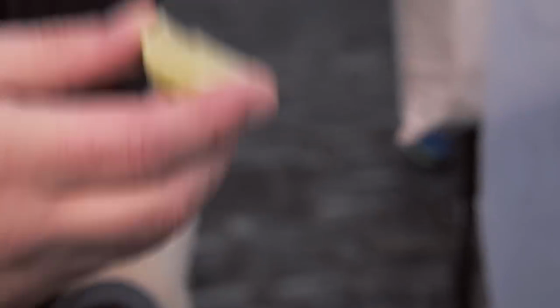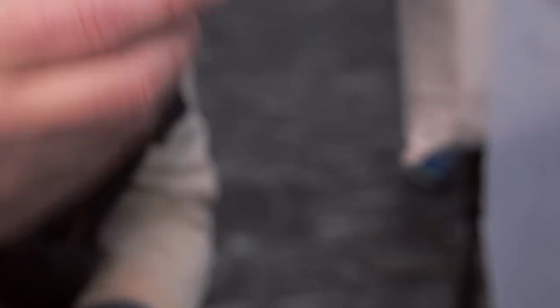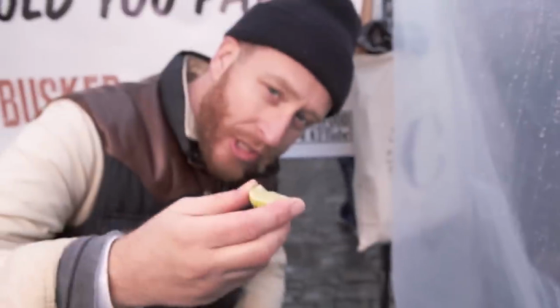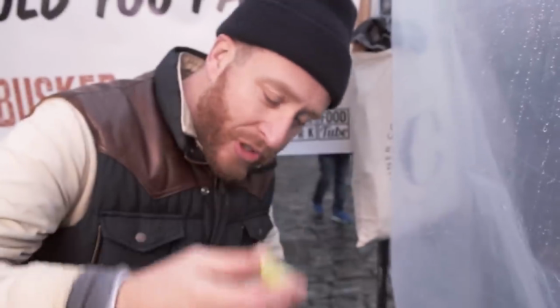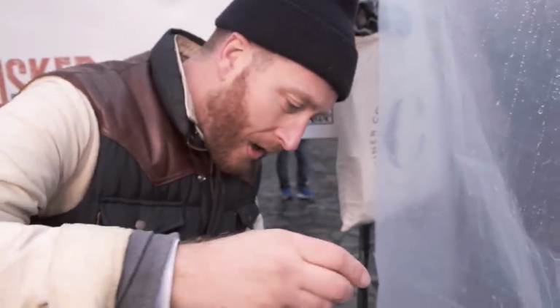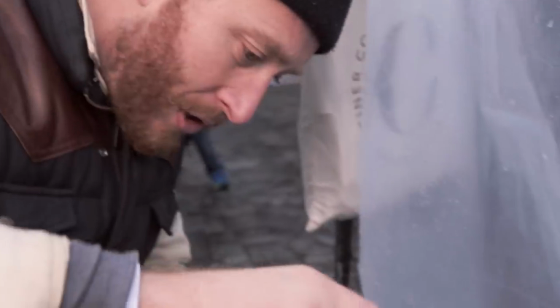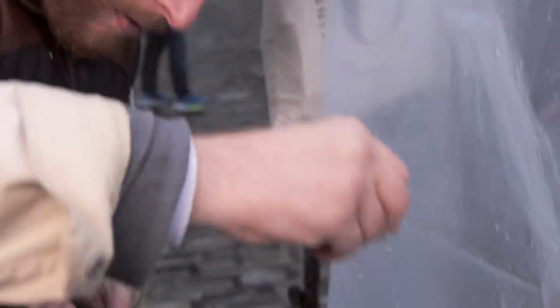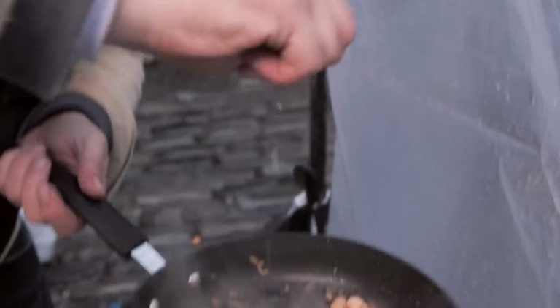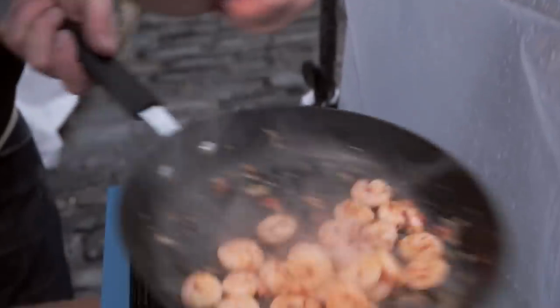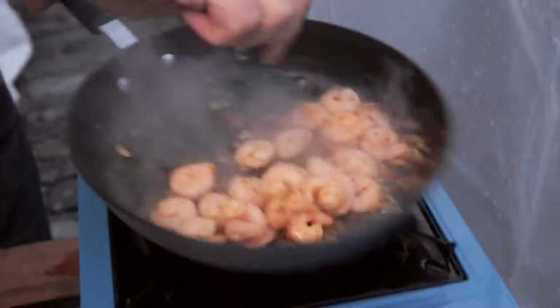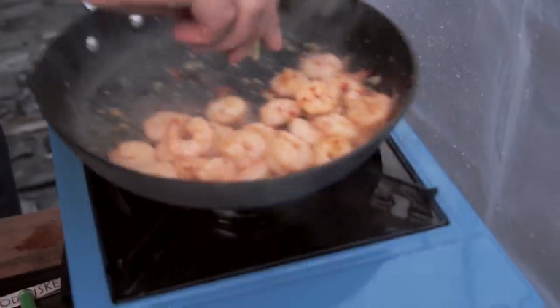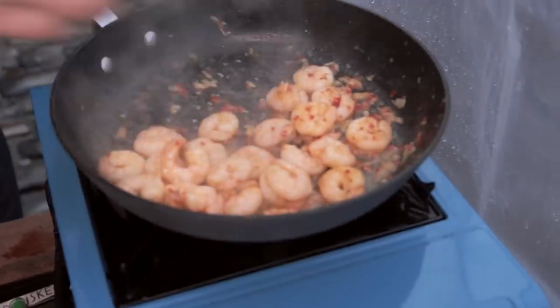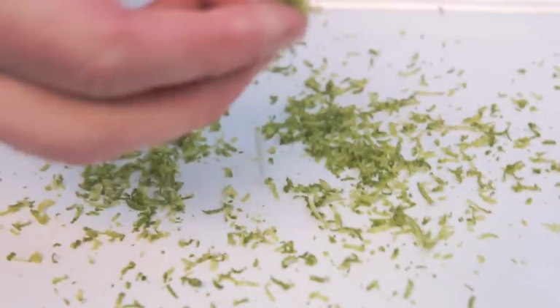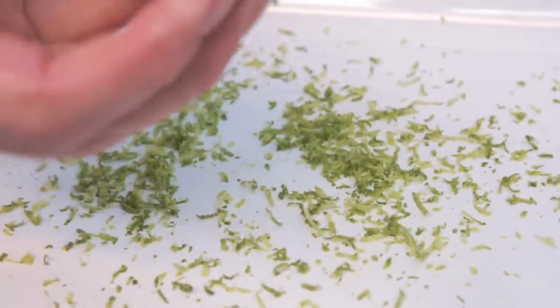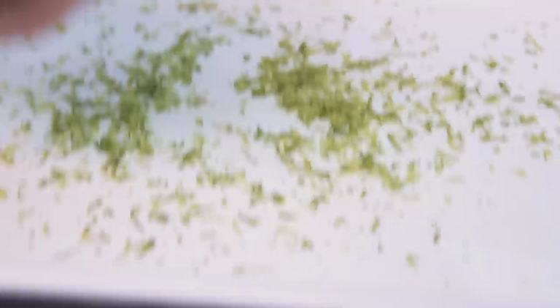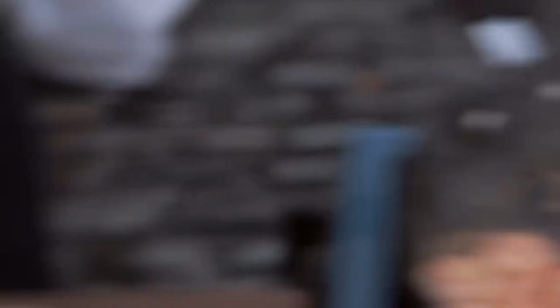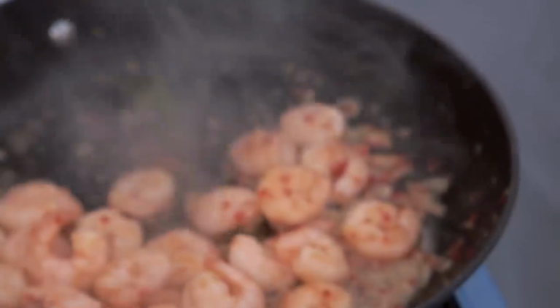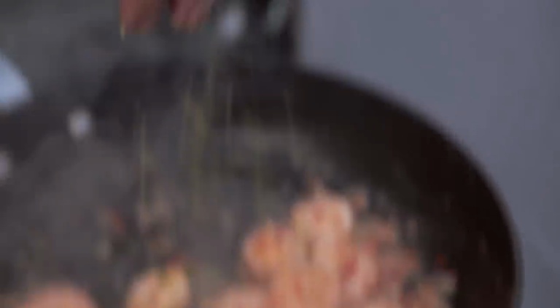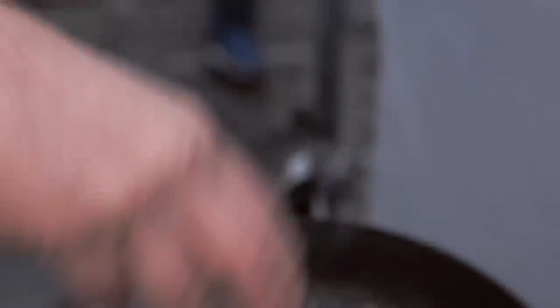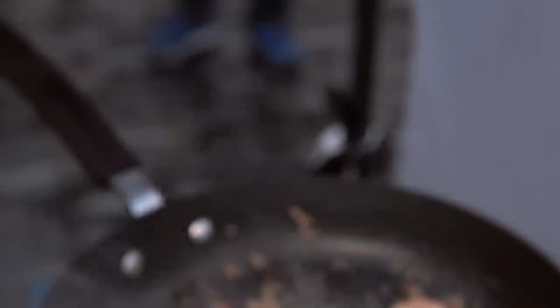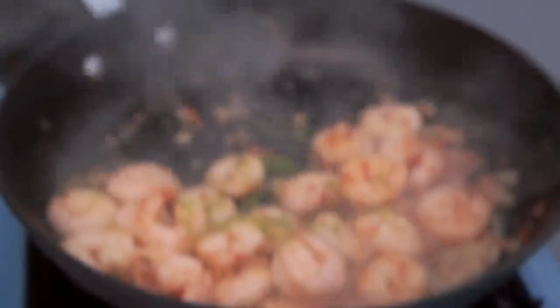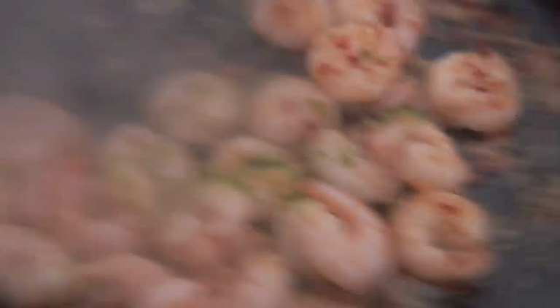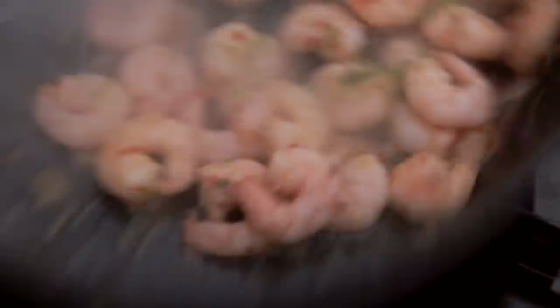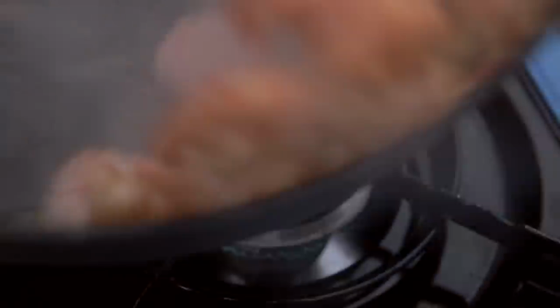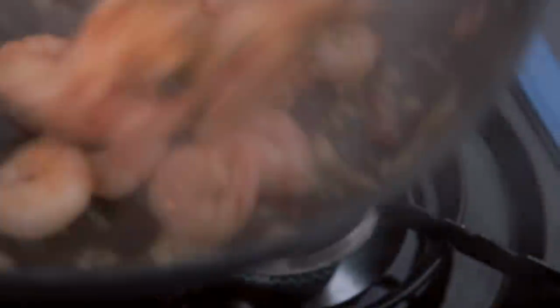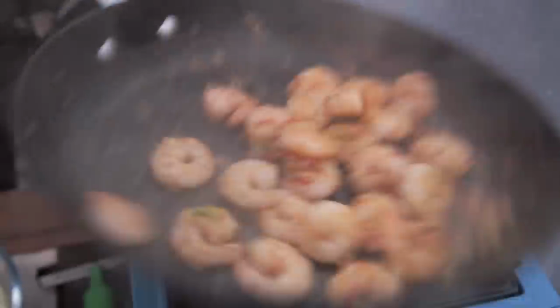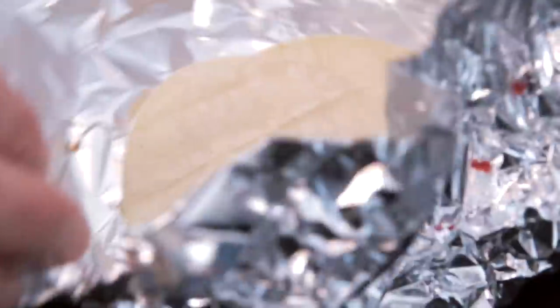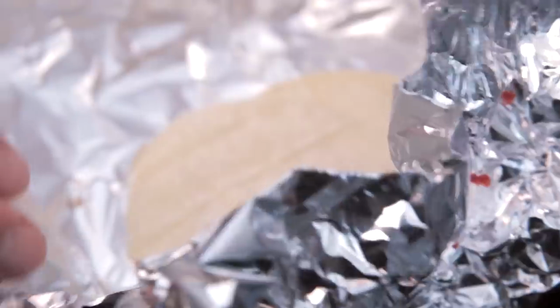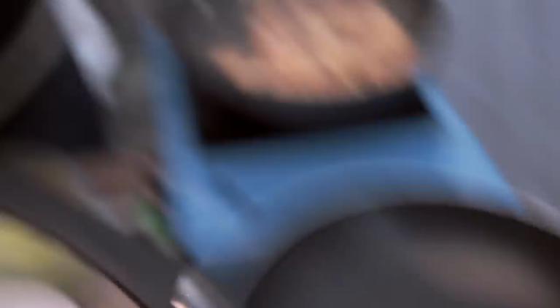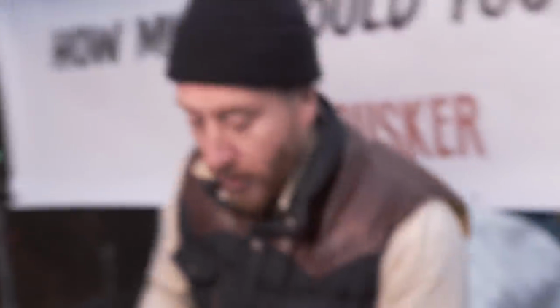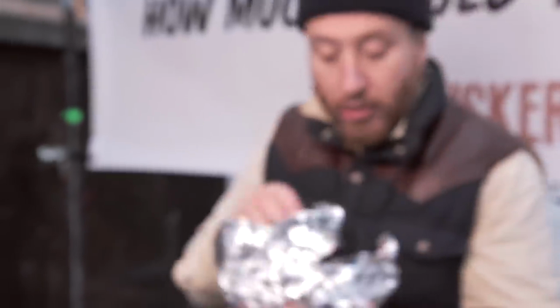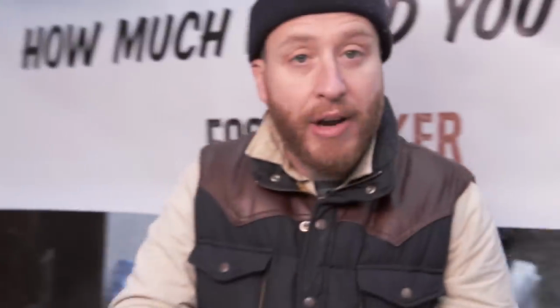I'm just going to finish these off with a squeeze of lime — just give them a squeeze there. And then sprinkle in some lime zest as well. That's done. These little guys are ready.